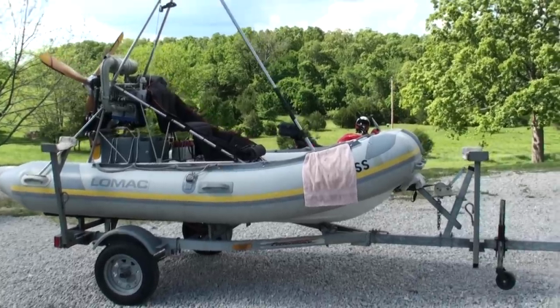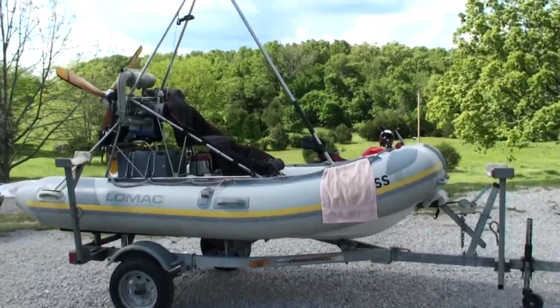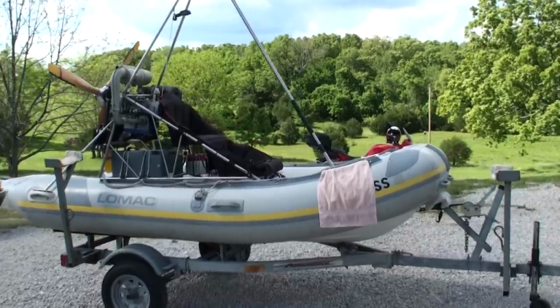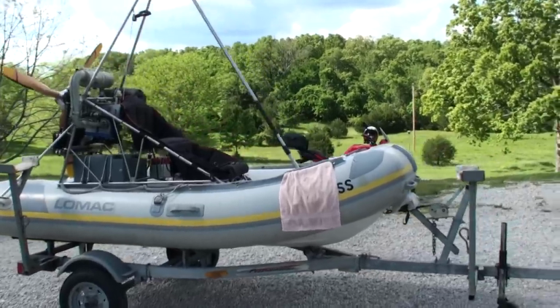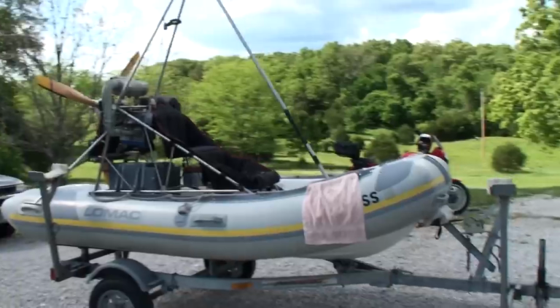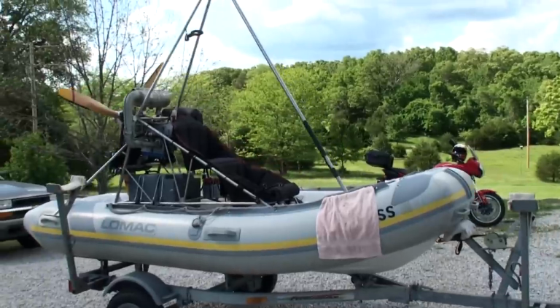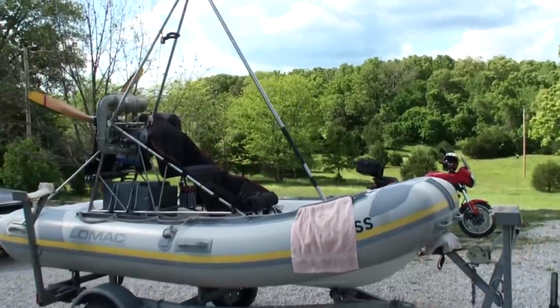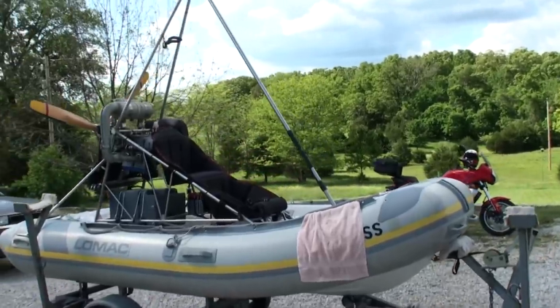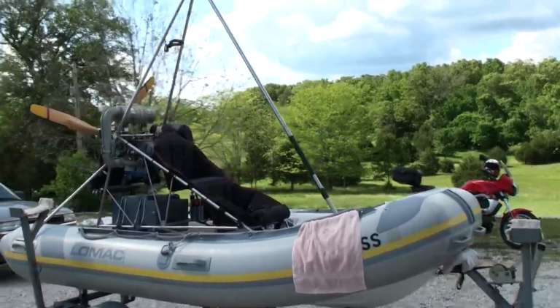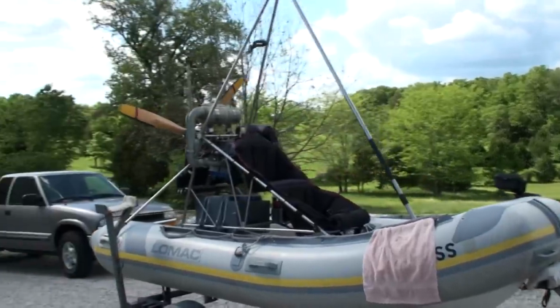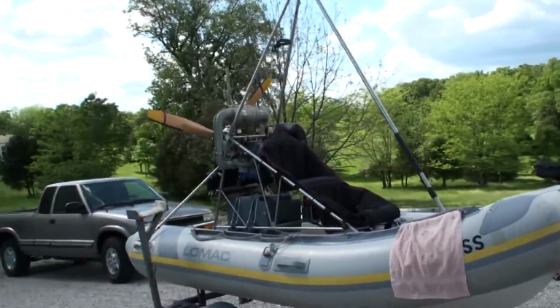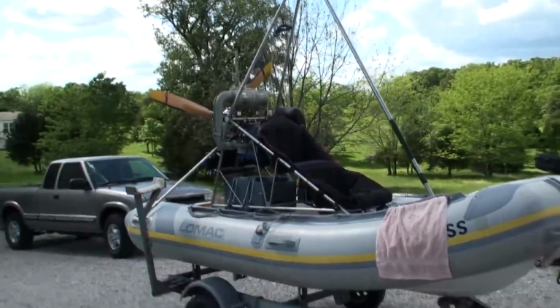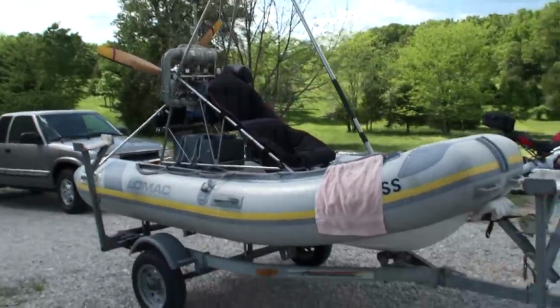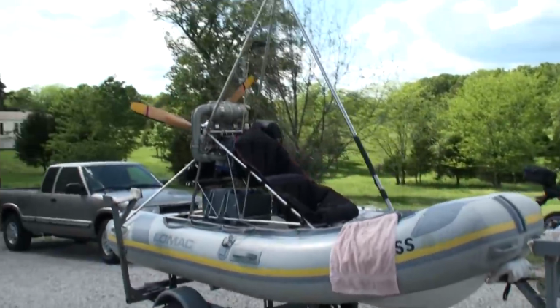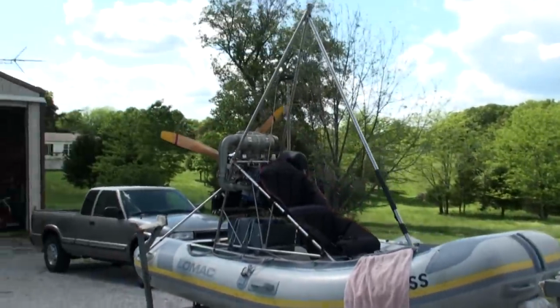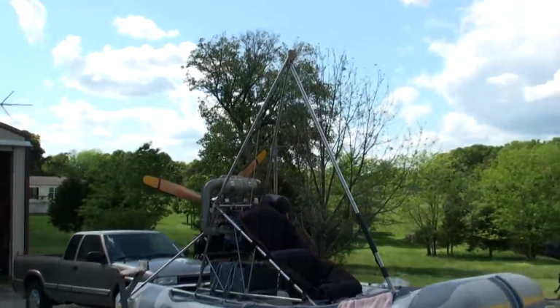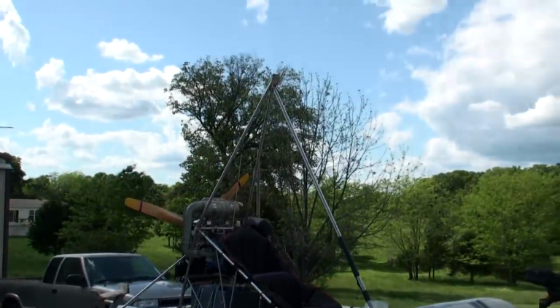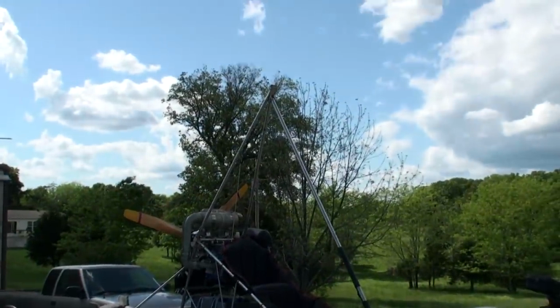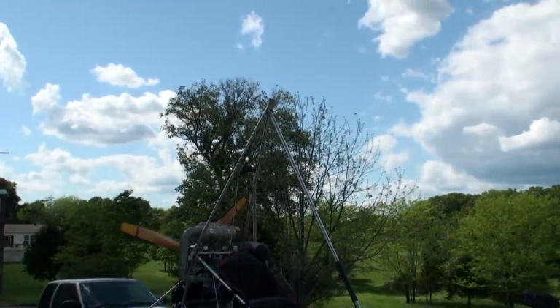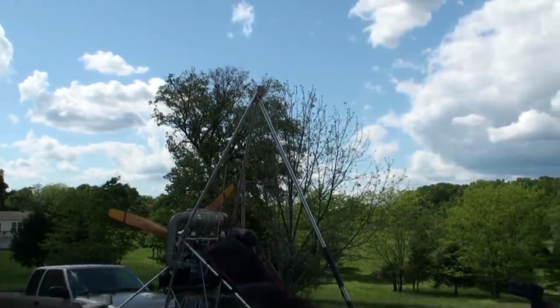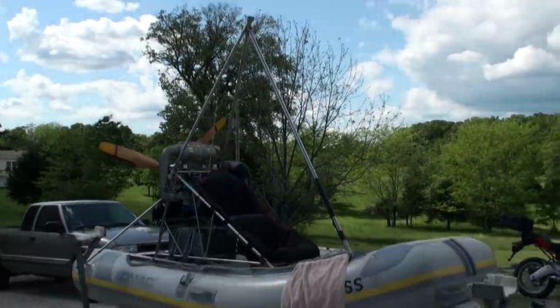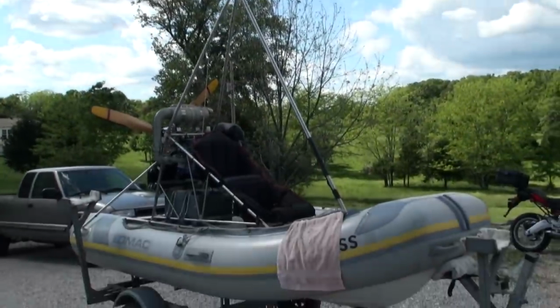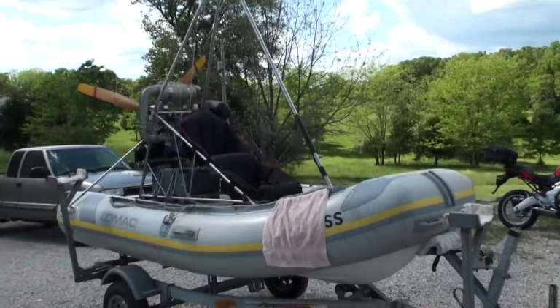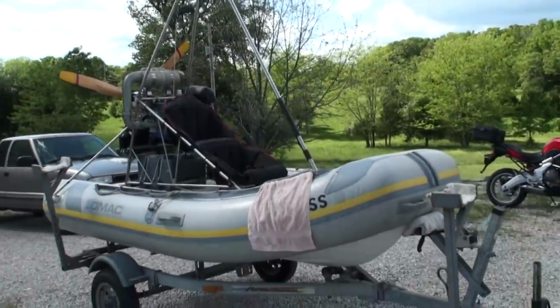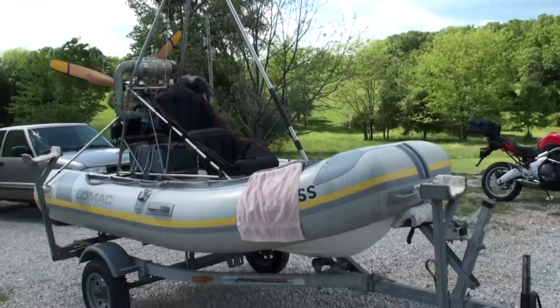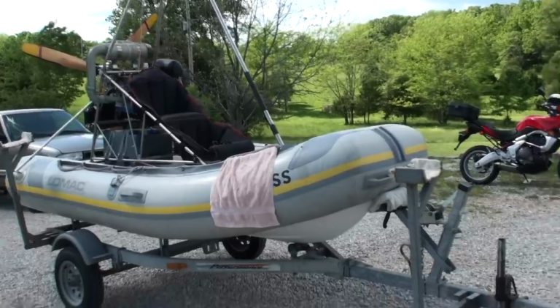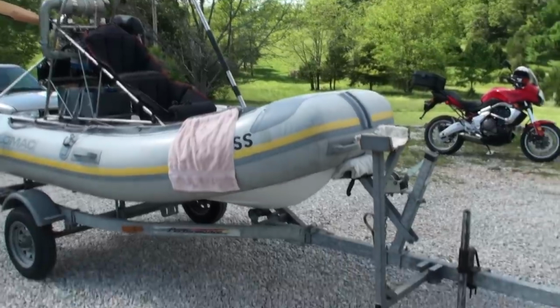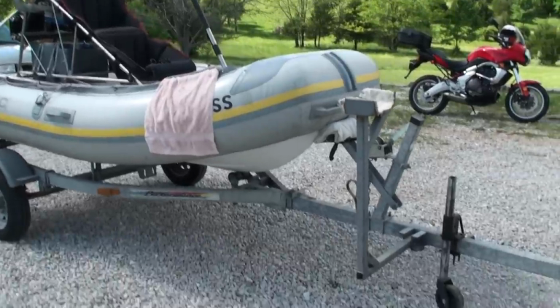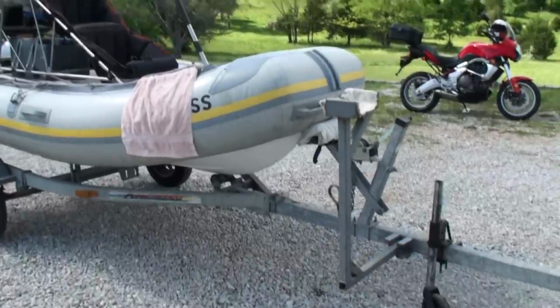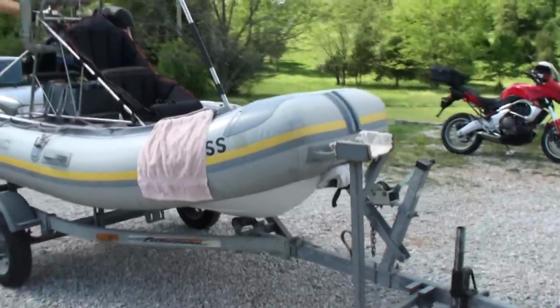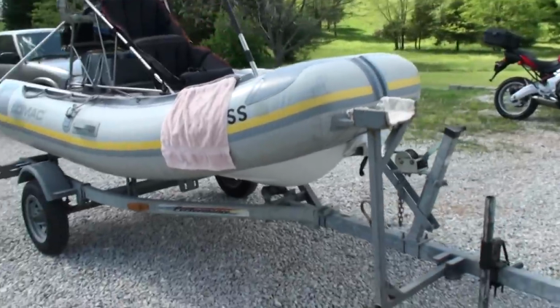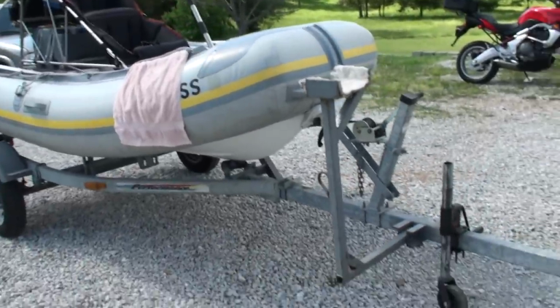I just wanted to give you a short video to show you the Polaris flying inflatable boat. The wing fits on top up there. It's a delta wing, like a lot of ultralights.